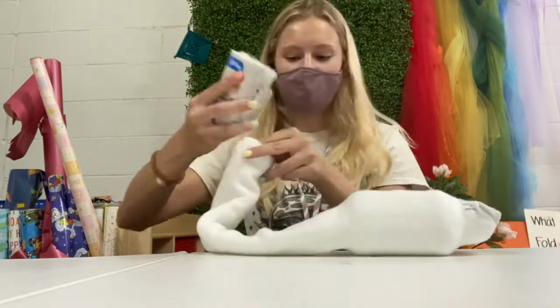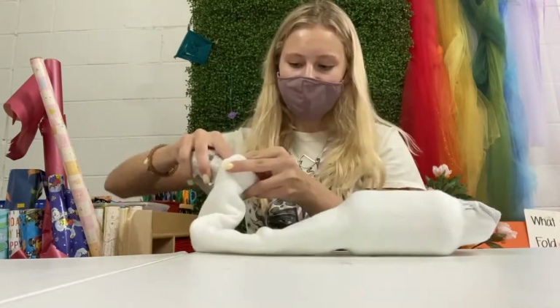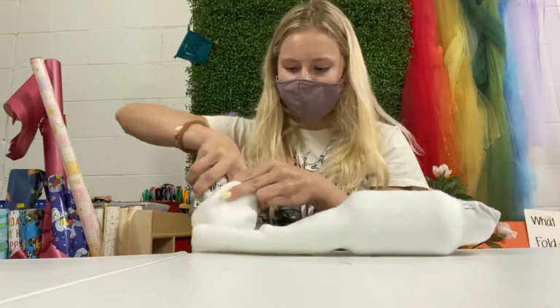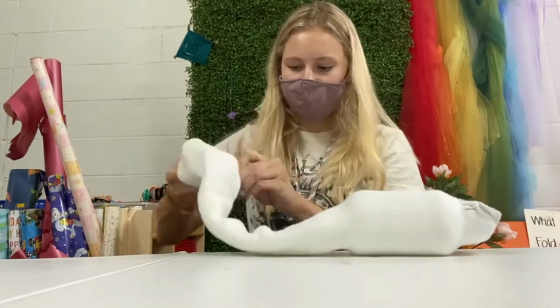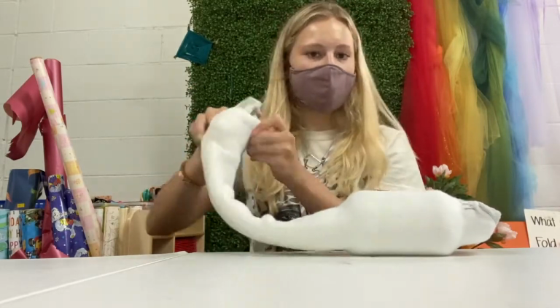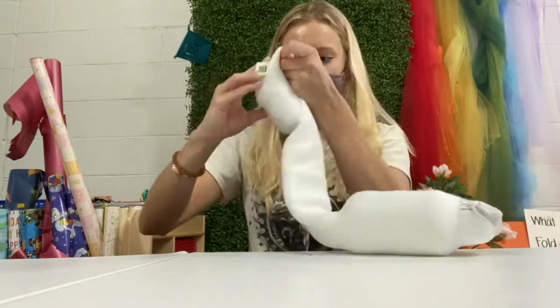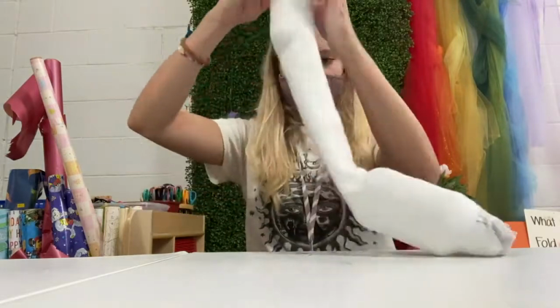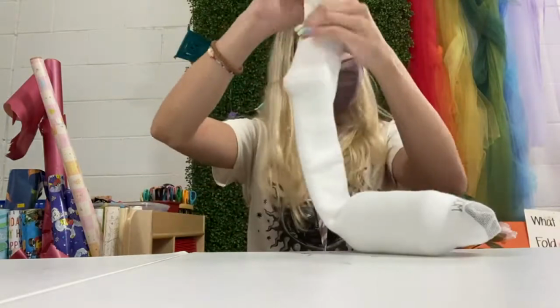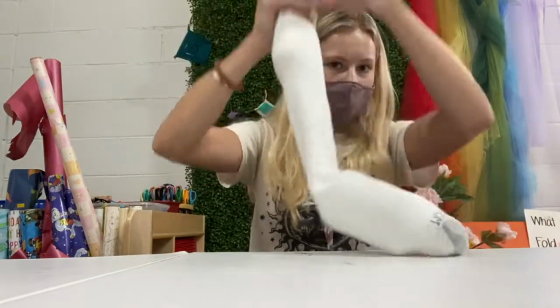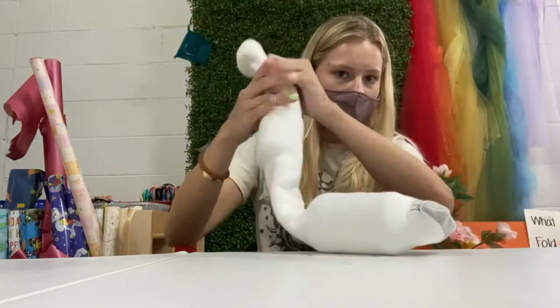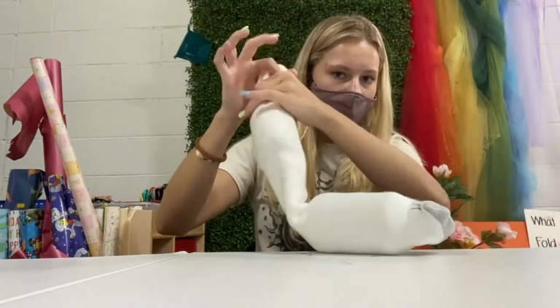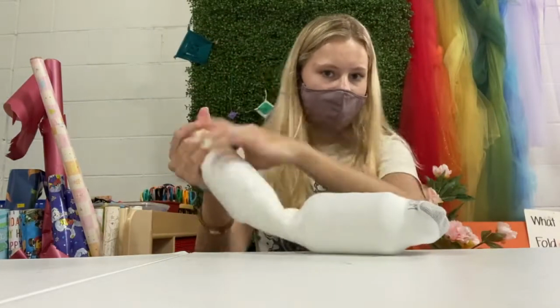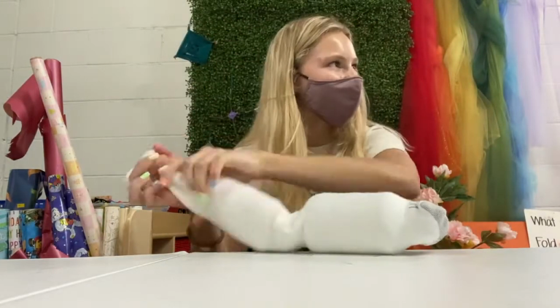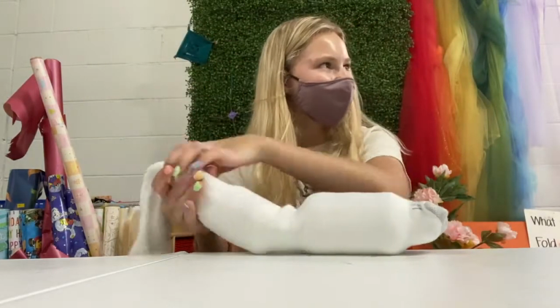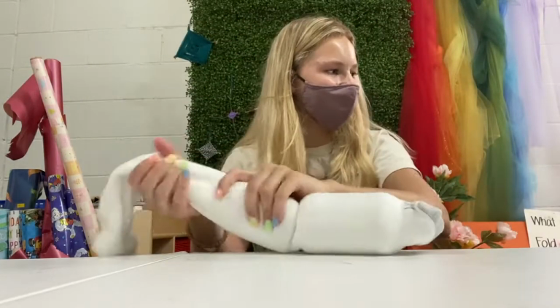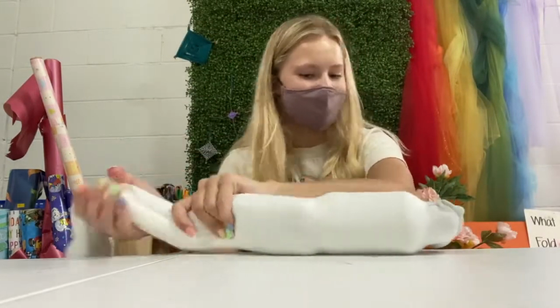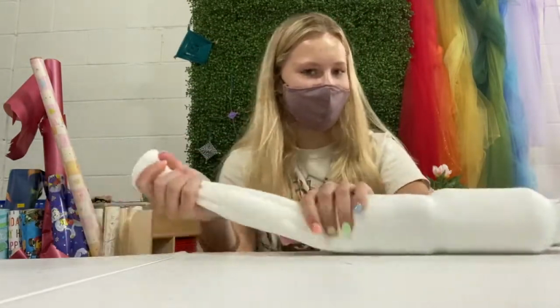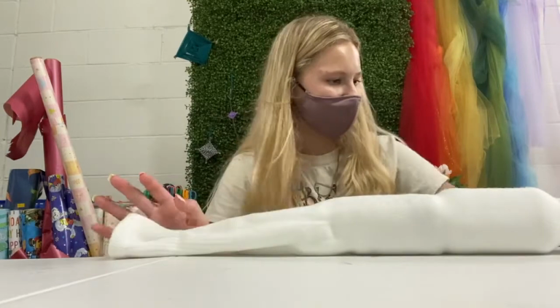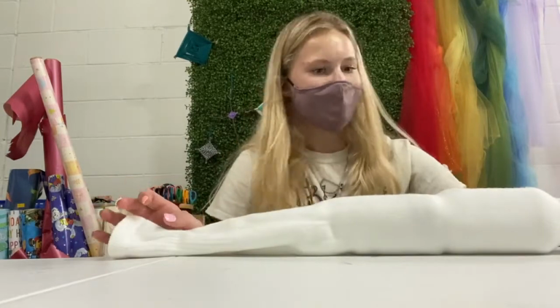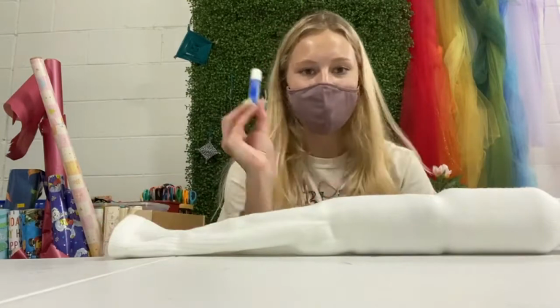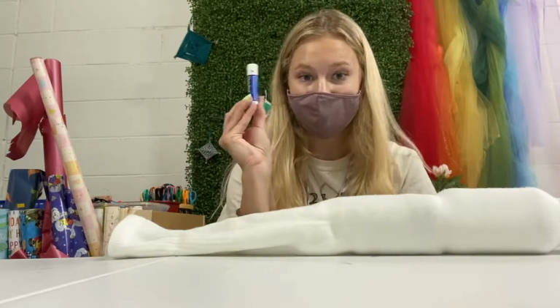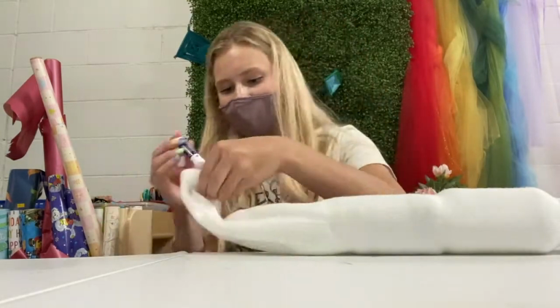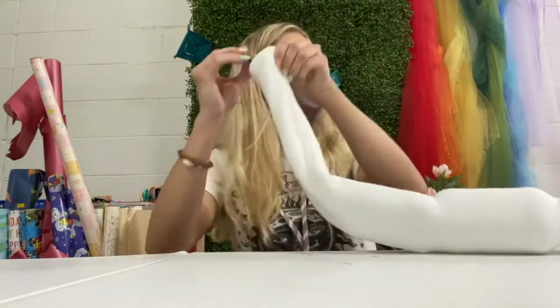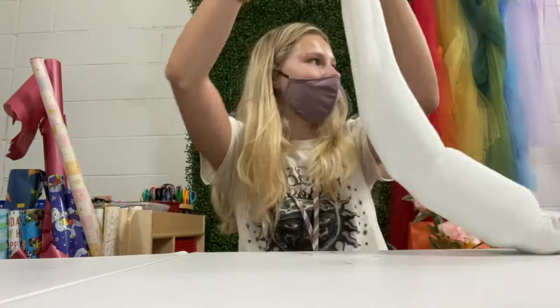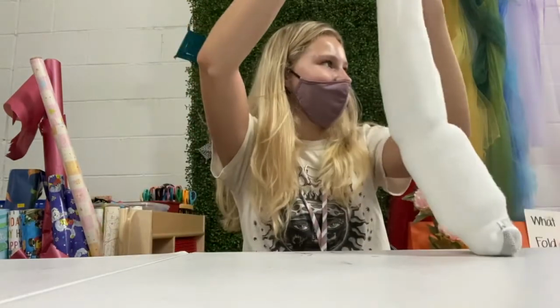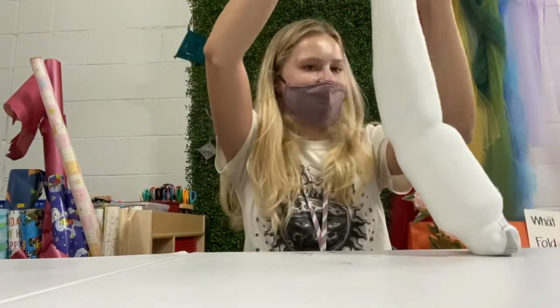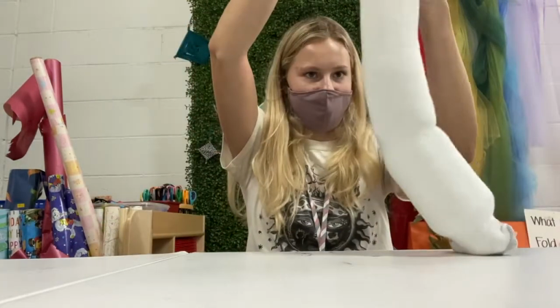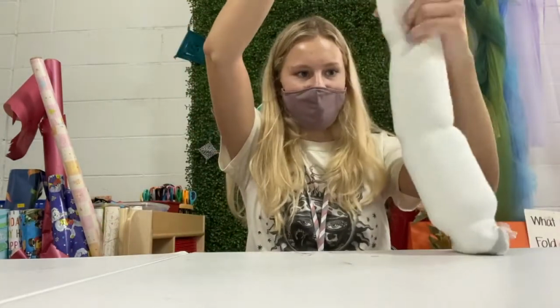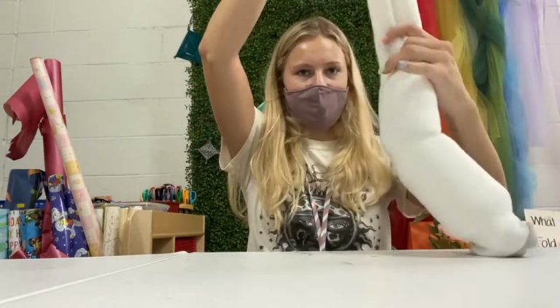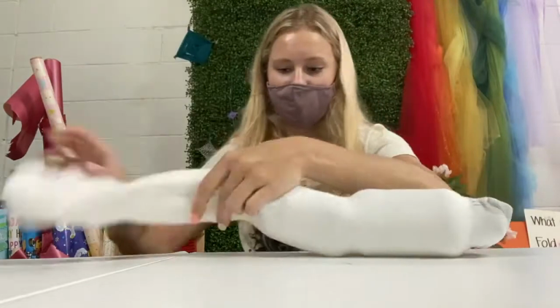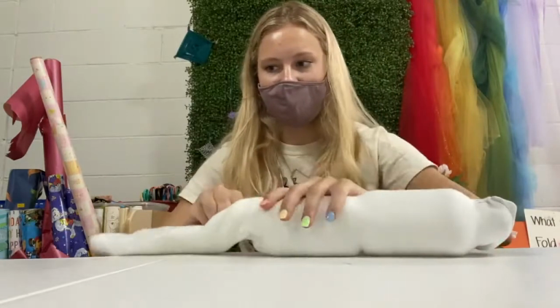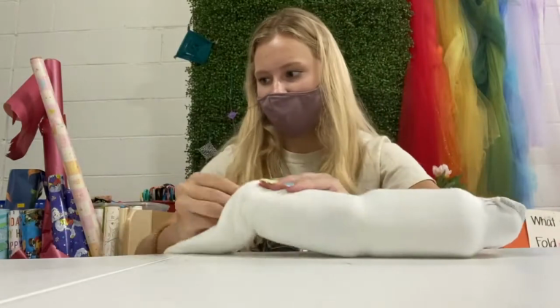It may take a couple of tries, but once you get it, just work it down the same way you did the water bottle. Once you have those three things in, drop your chapstick in — that one's pretty easy to get in place.